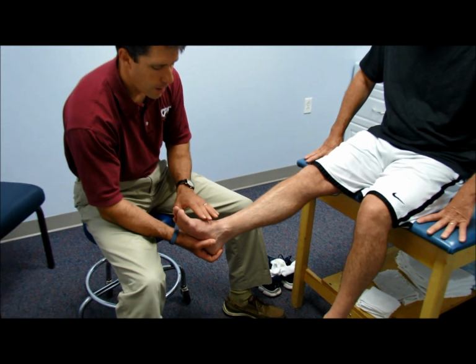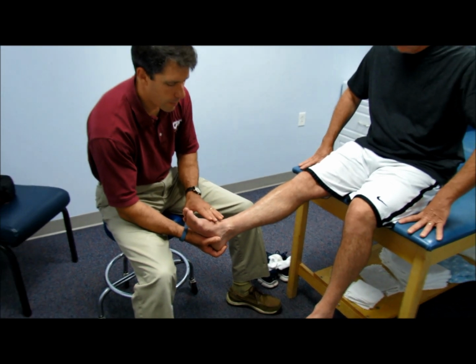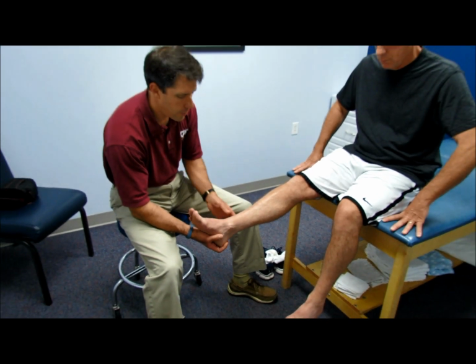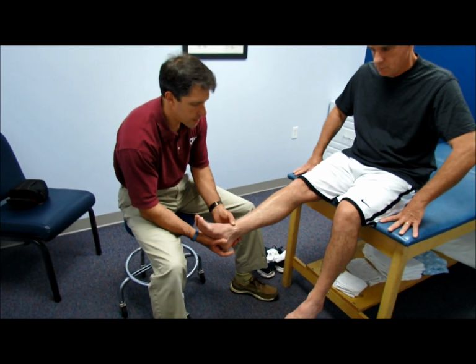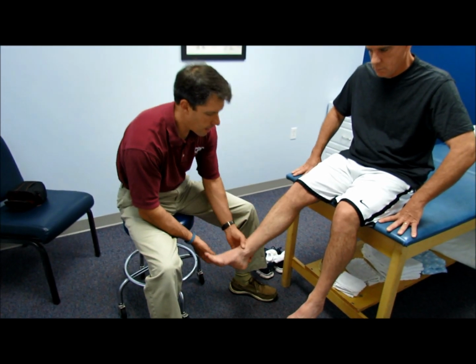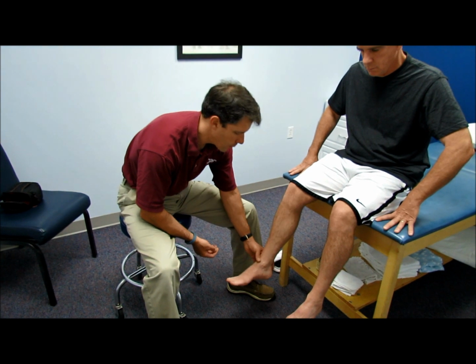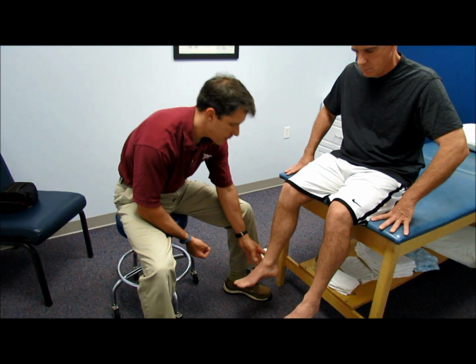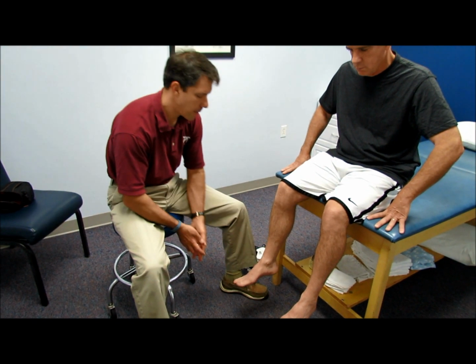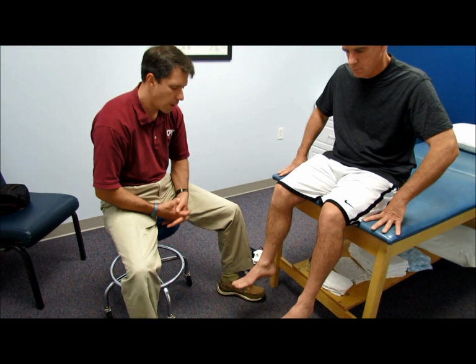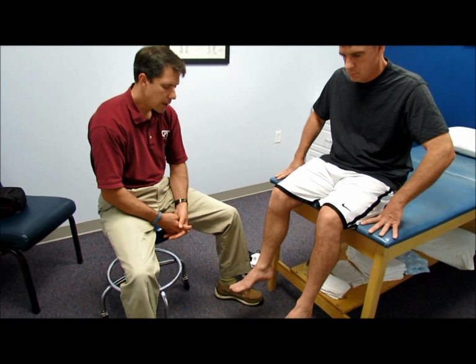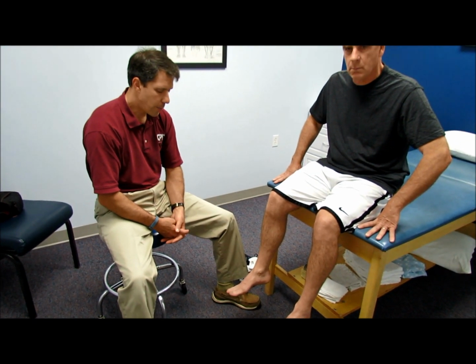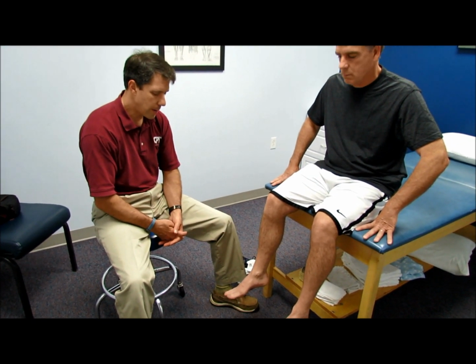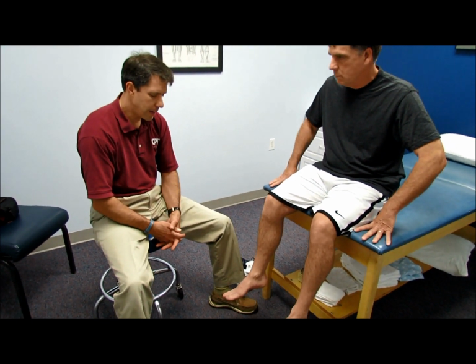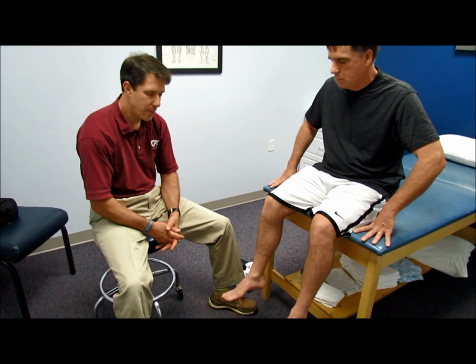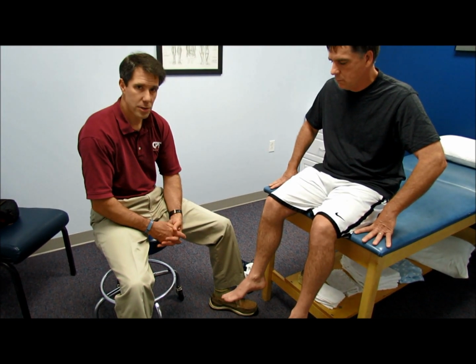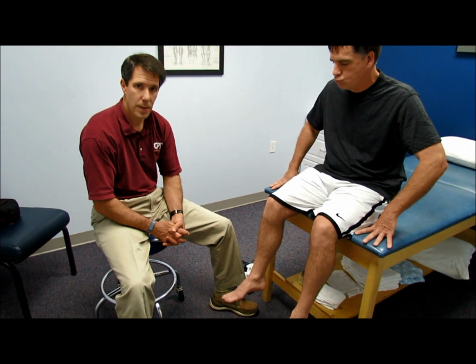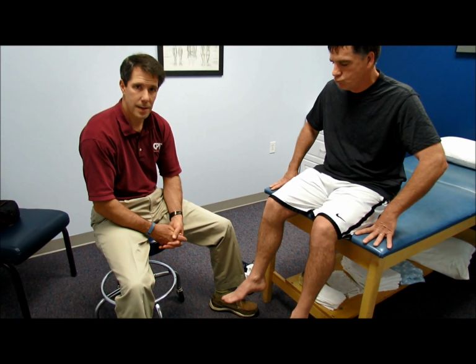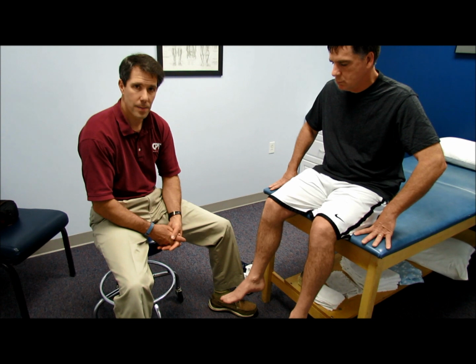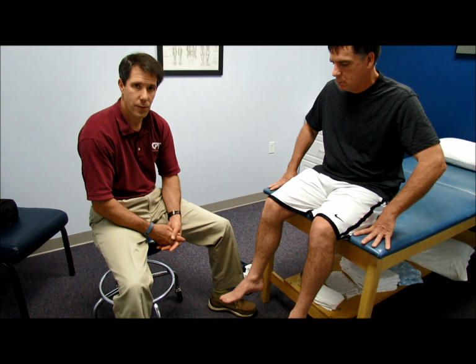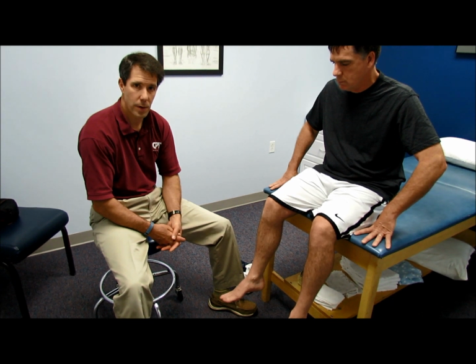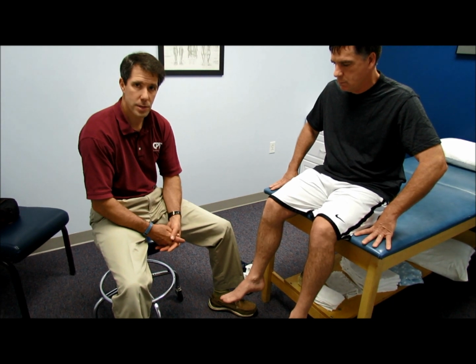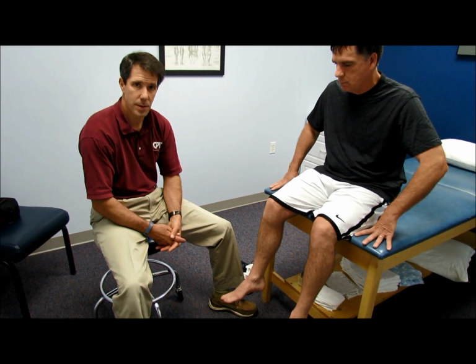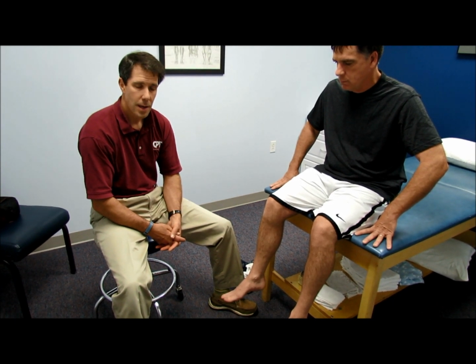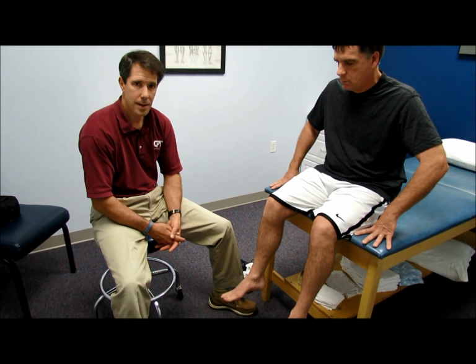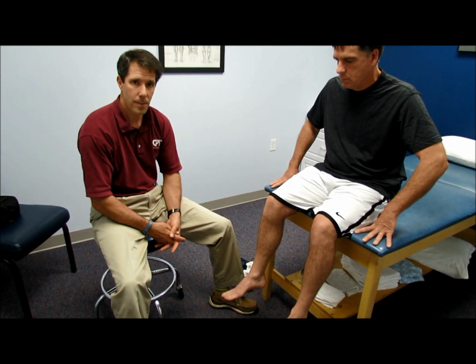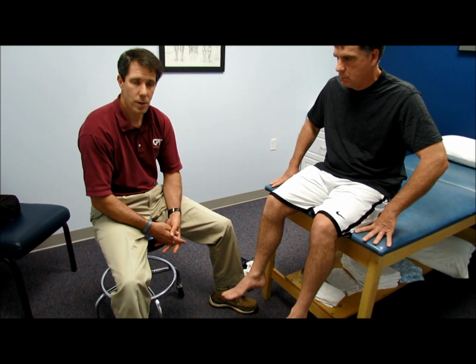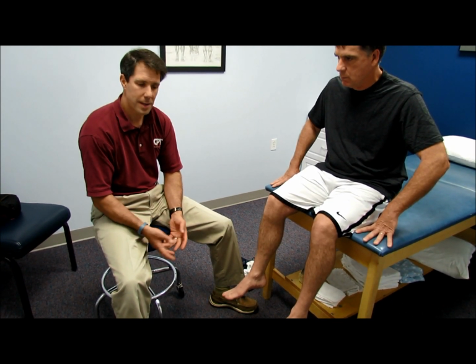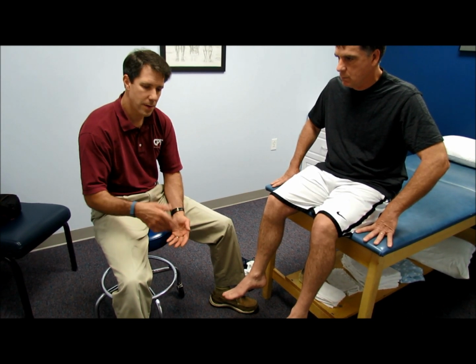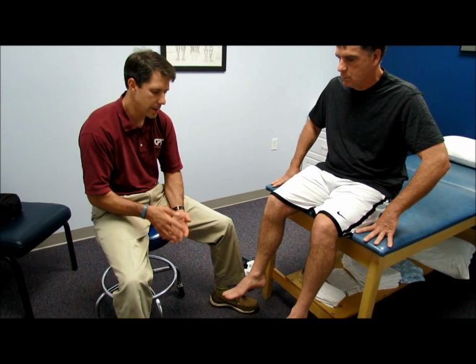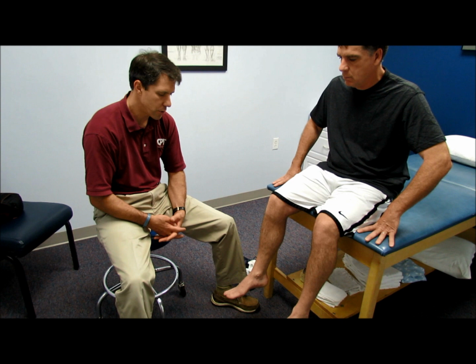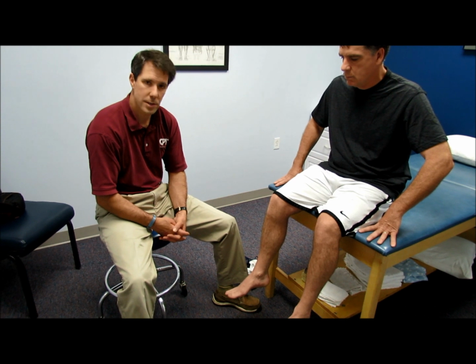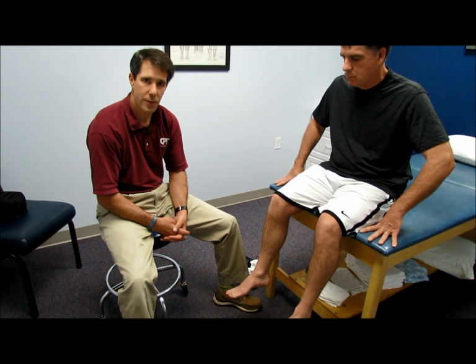So what we're going to do now is take him out for a walk, probably about a half mile or so, and see if we can reproduce his symptoms. We'll come back to this video and show you what he looks like afterwards.